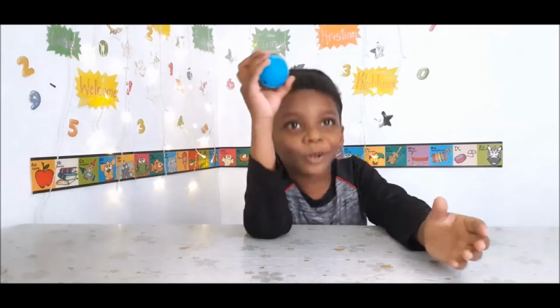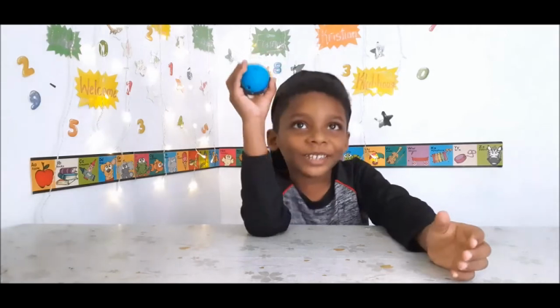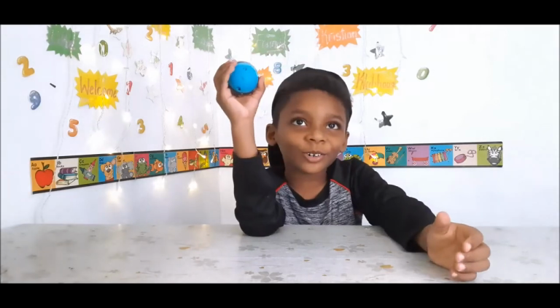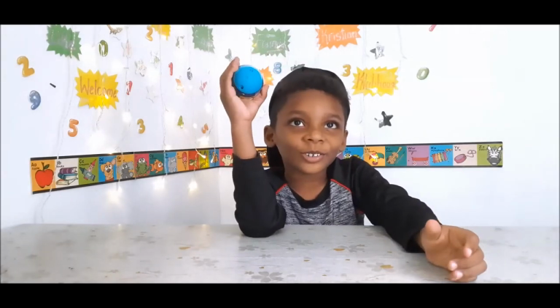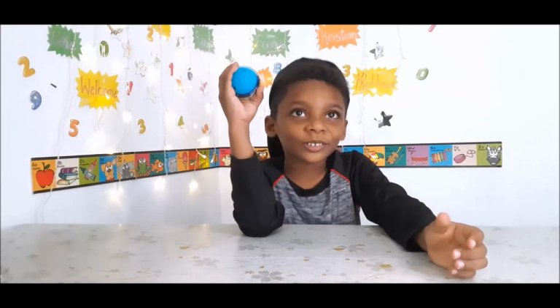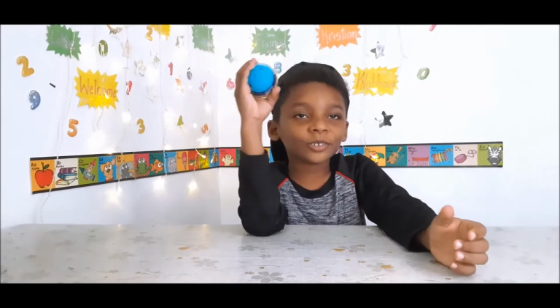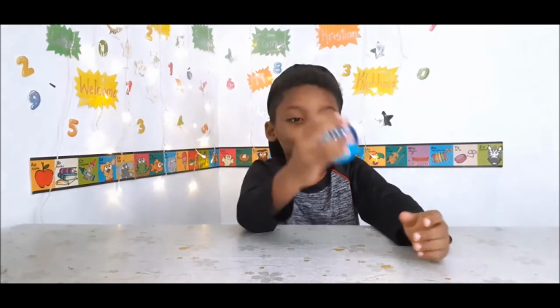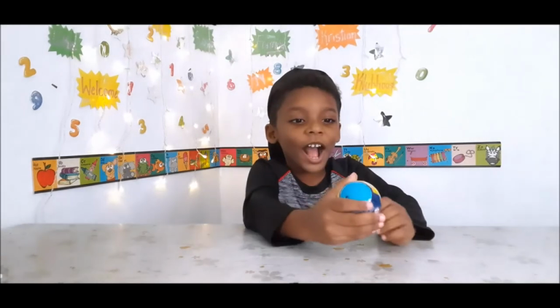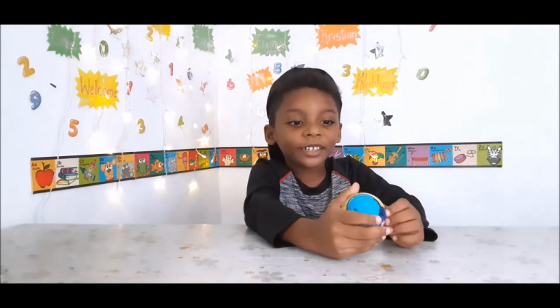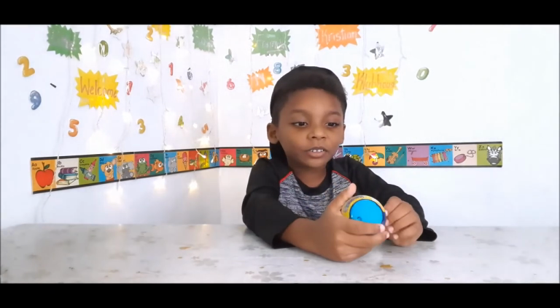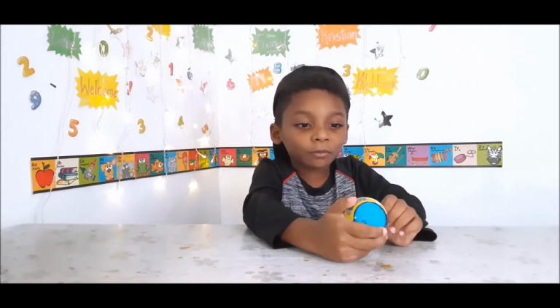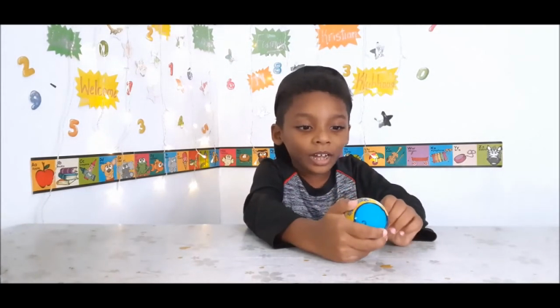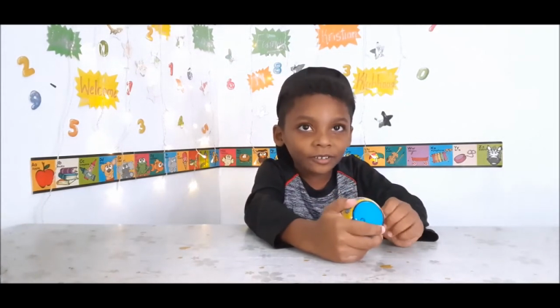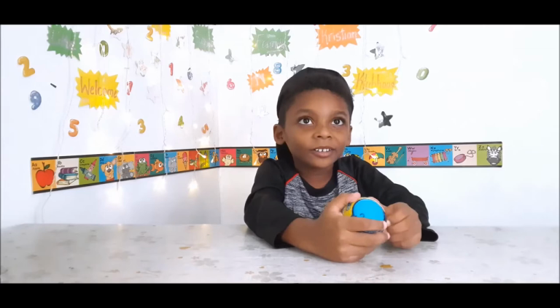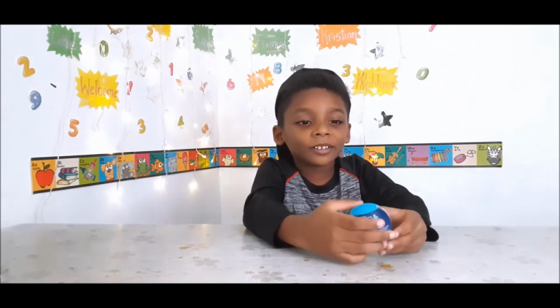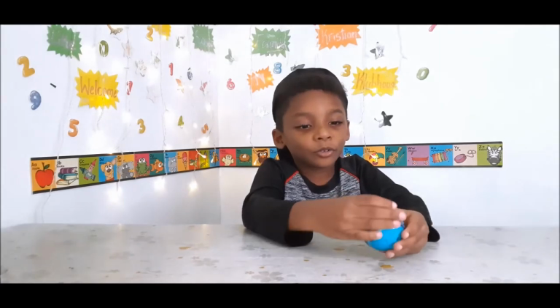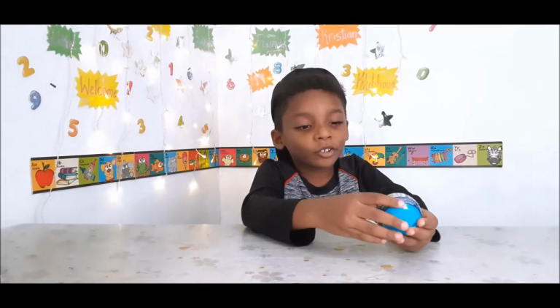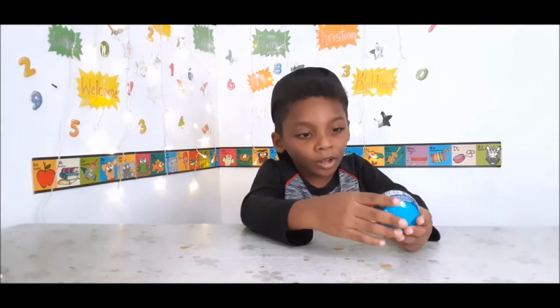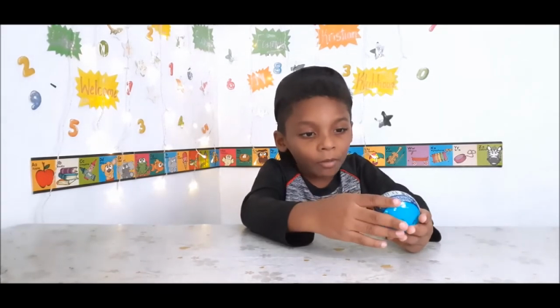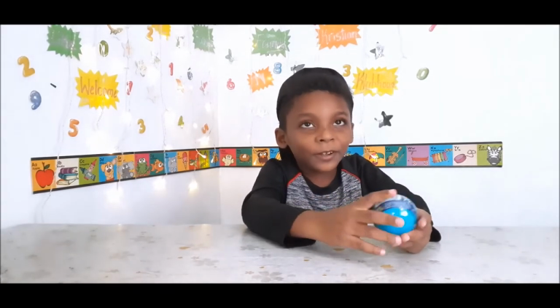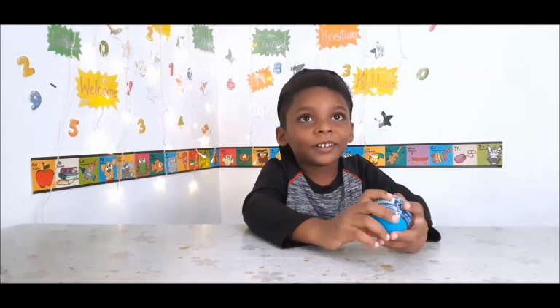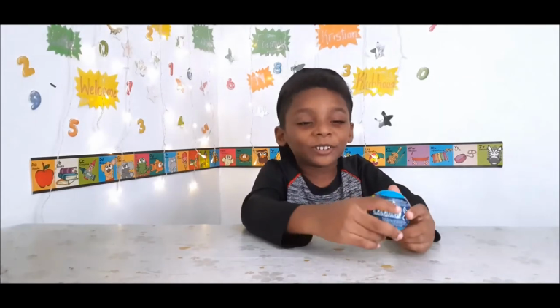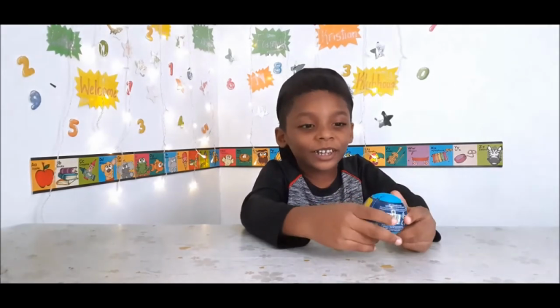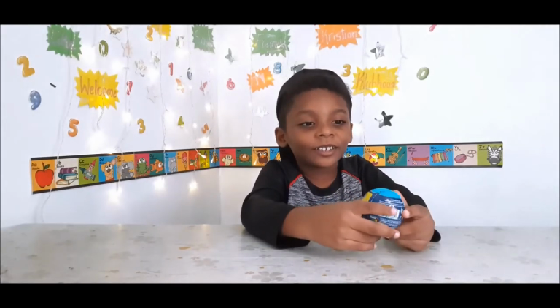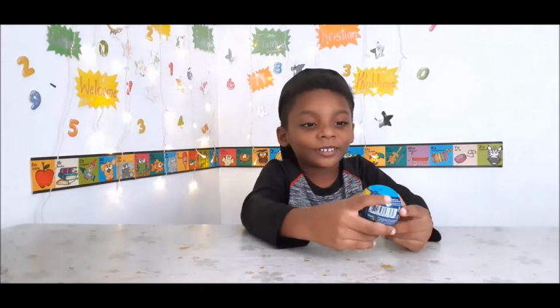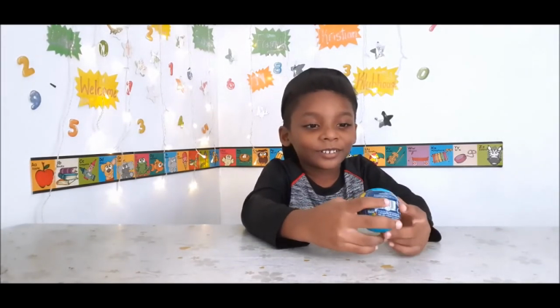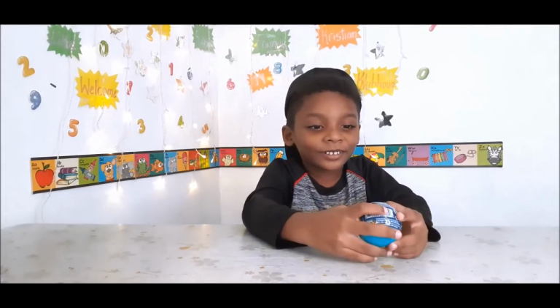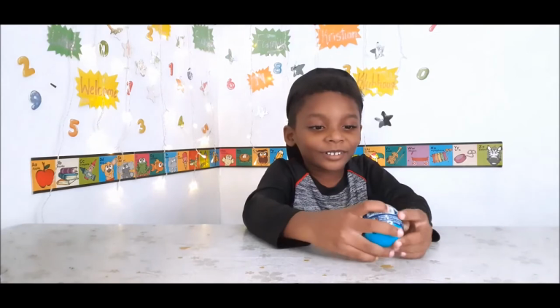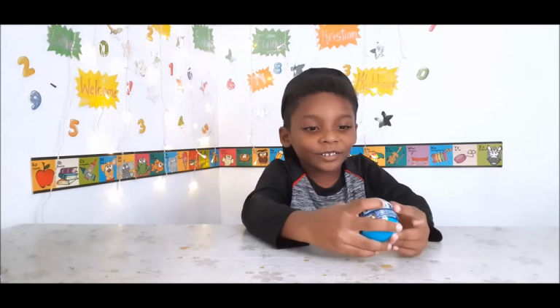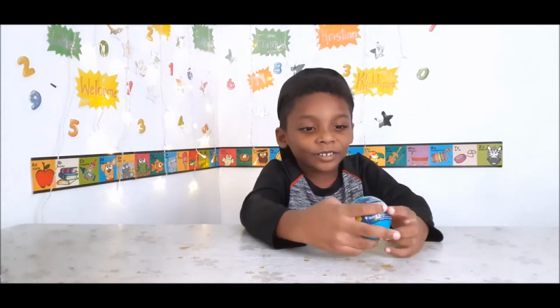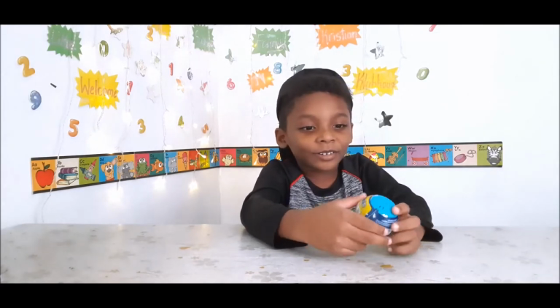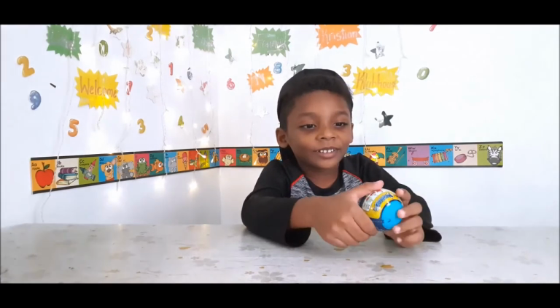In our video, SpongeBob today. It's unboxing a SpongeBob blind ball.